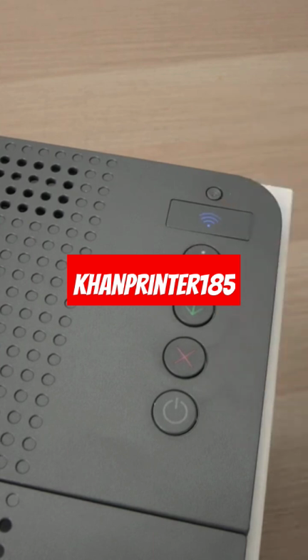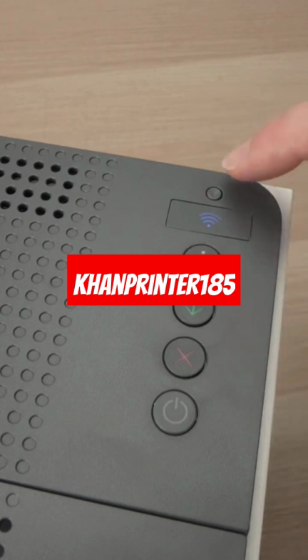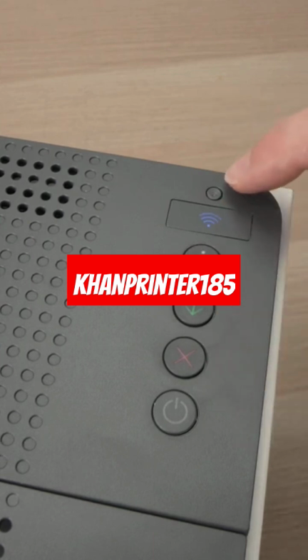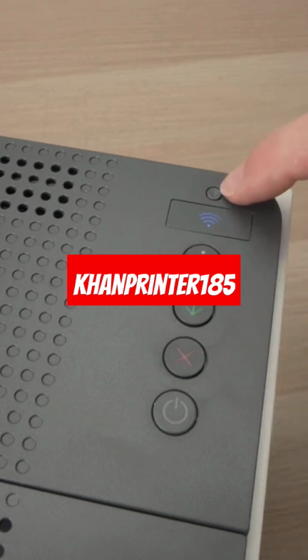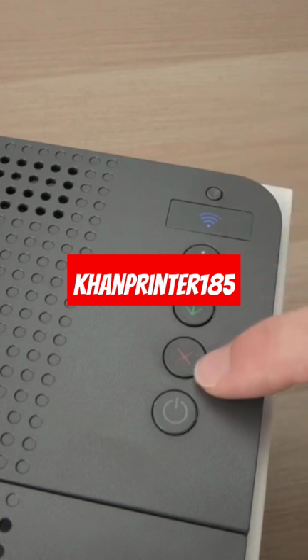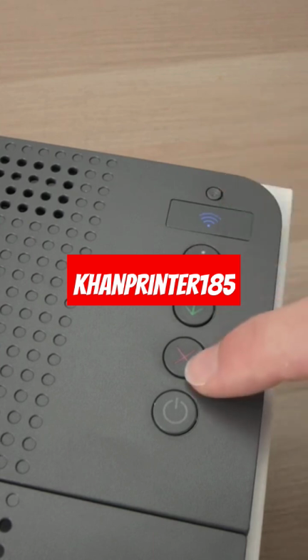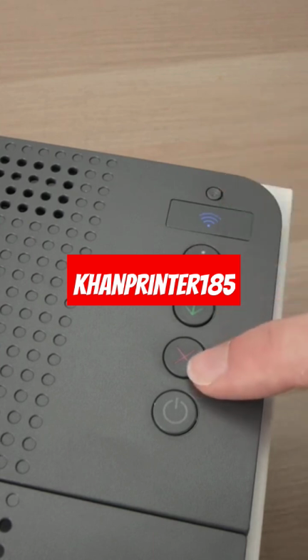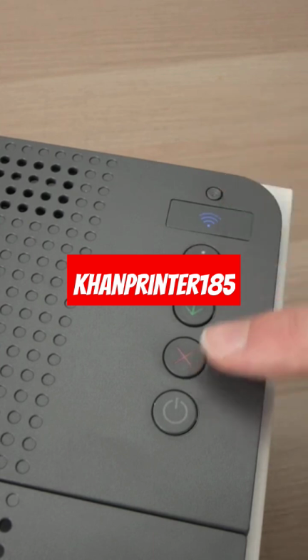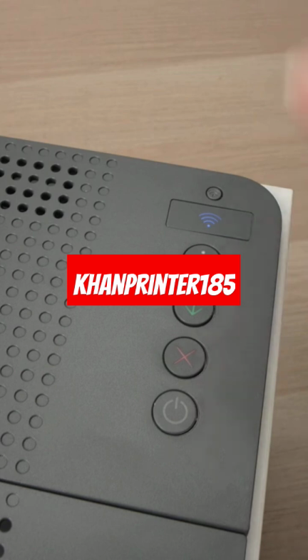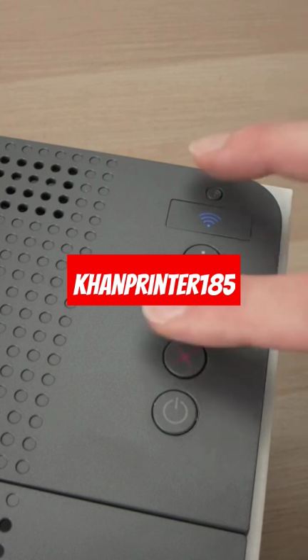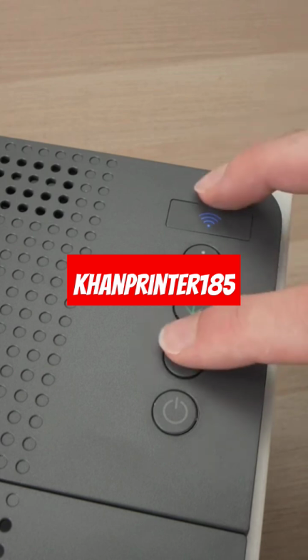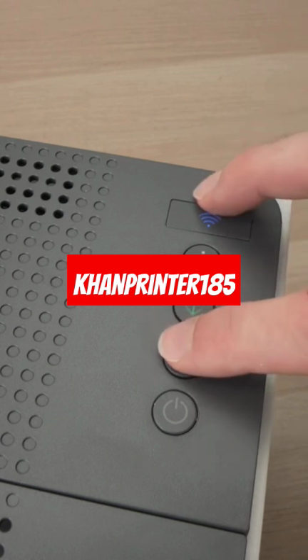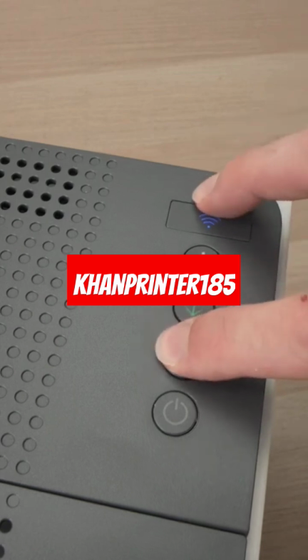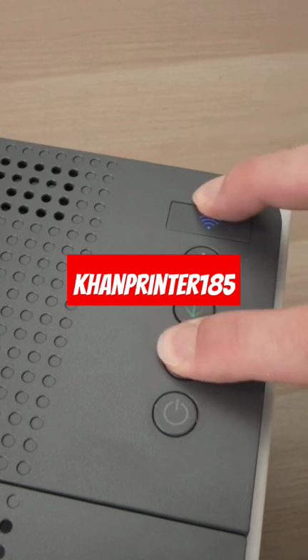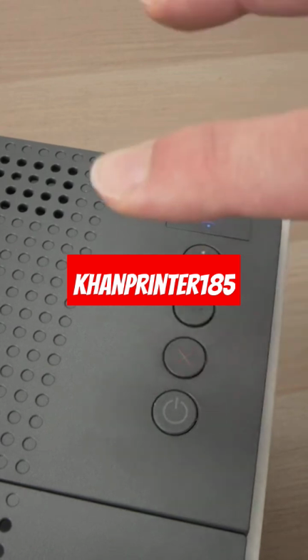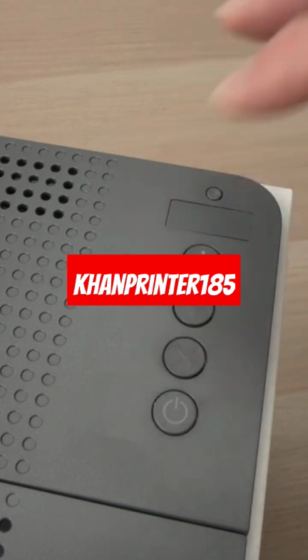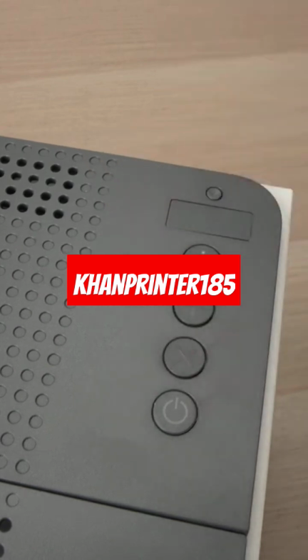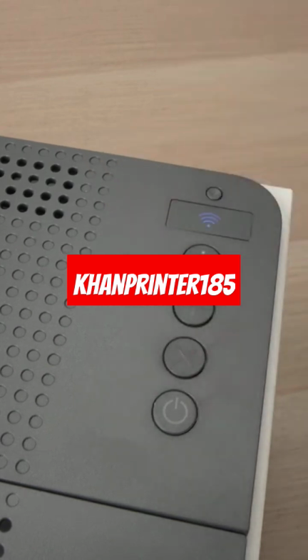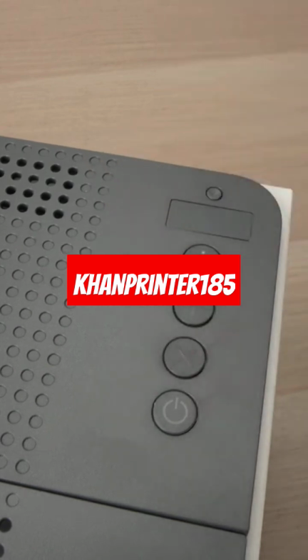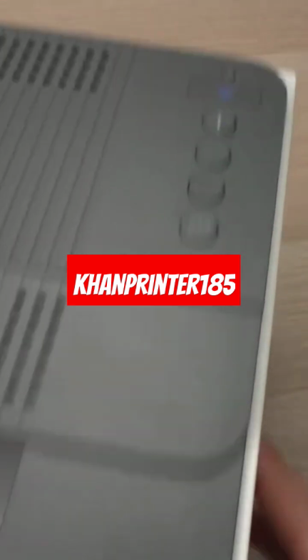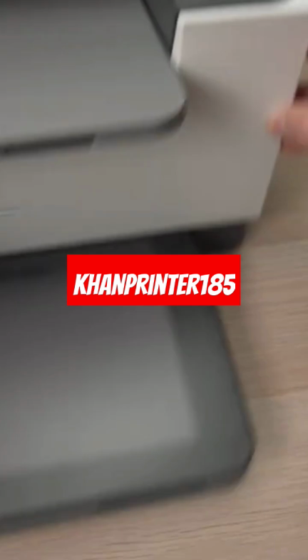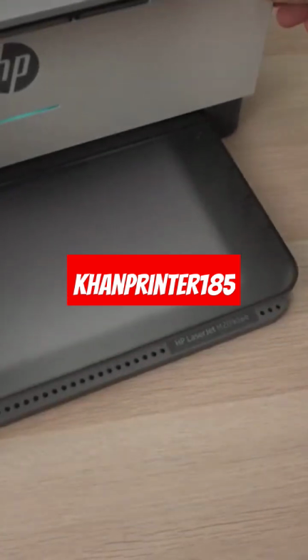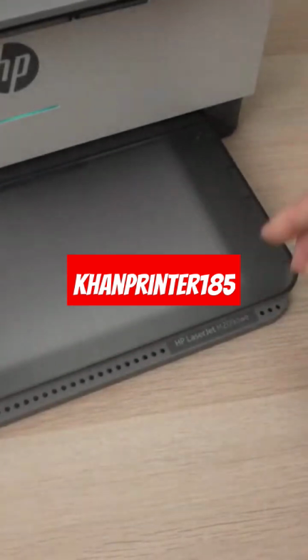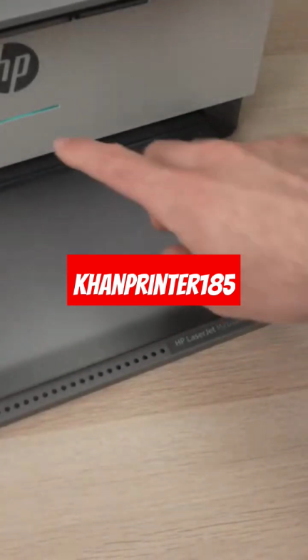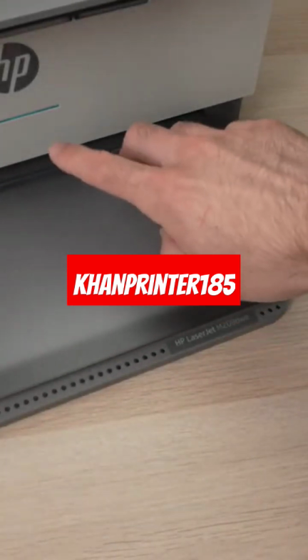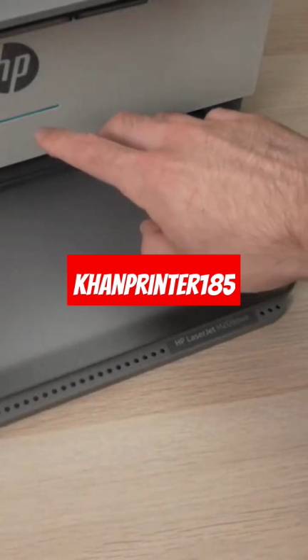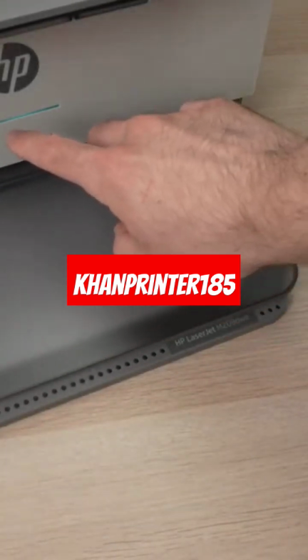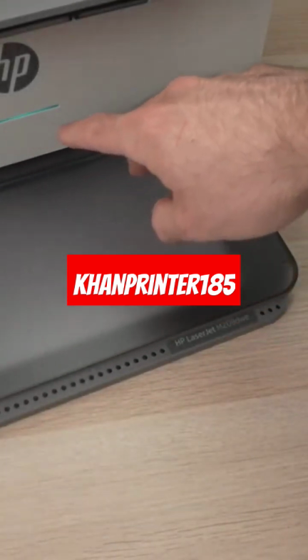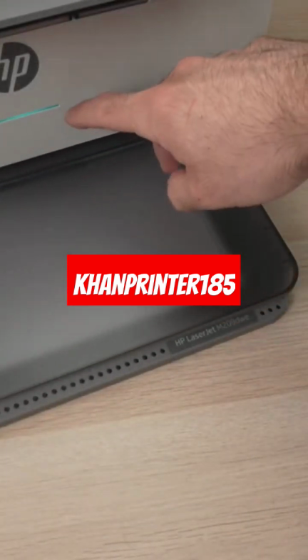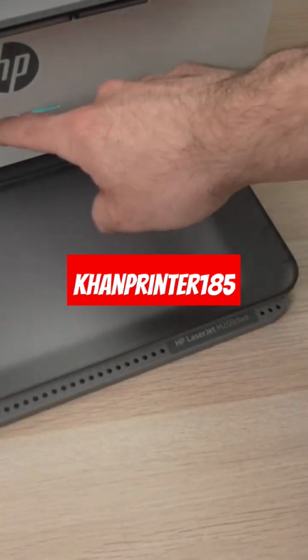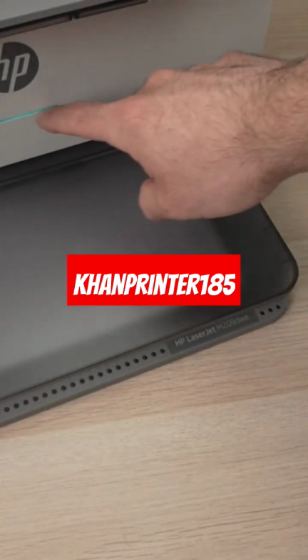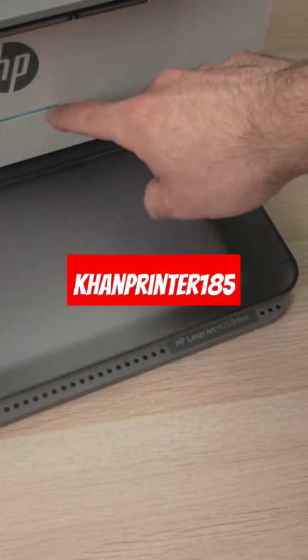Next, press this Wi-Fi button and the X button once together at the same time. Wait a second and the printer will shut down — you'll see the light here disappearing.